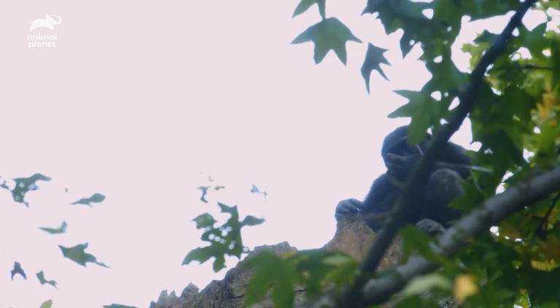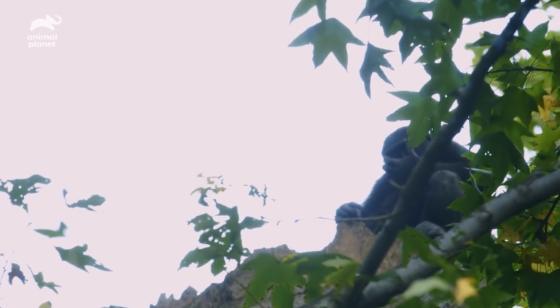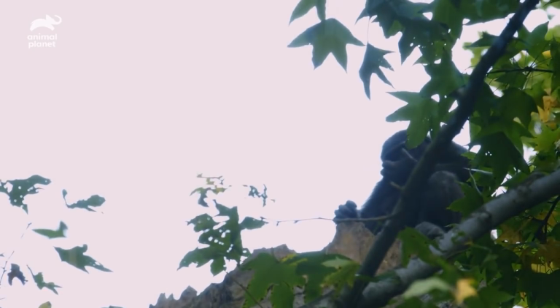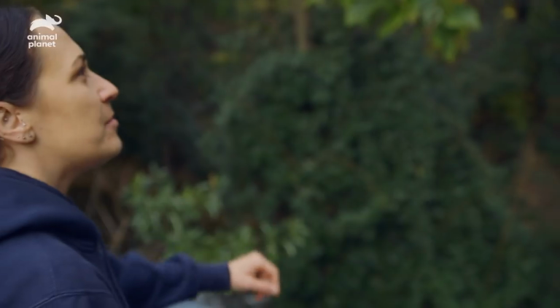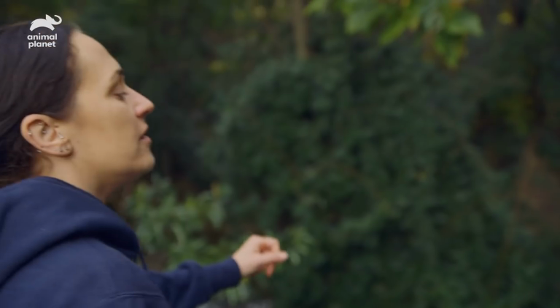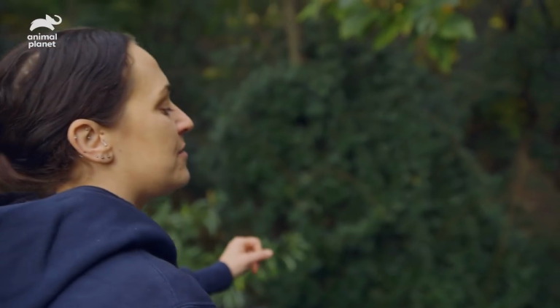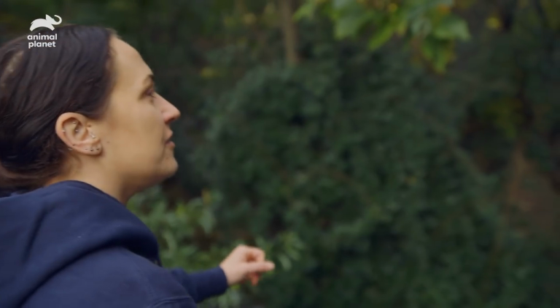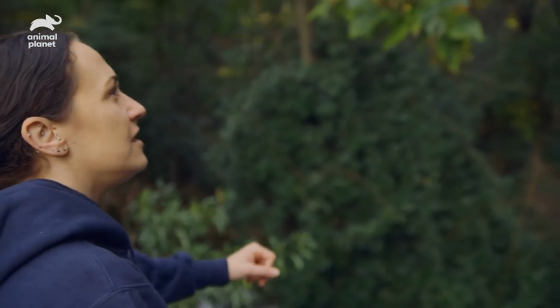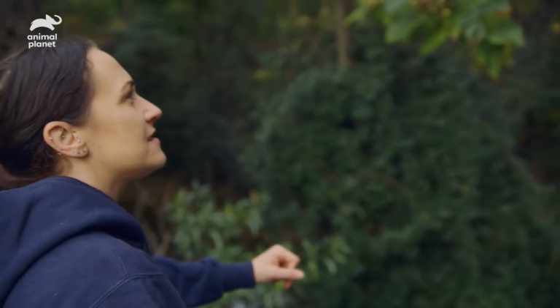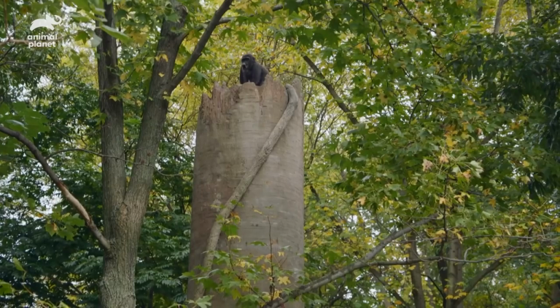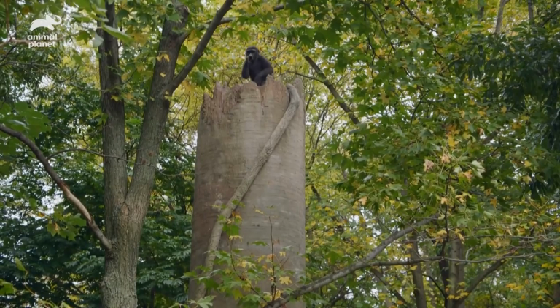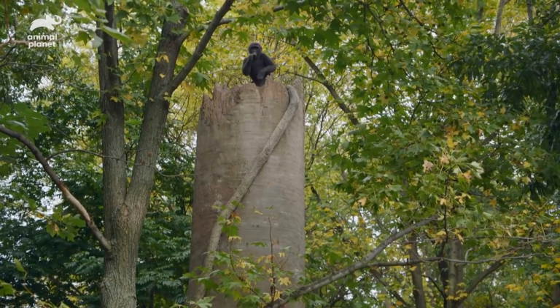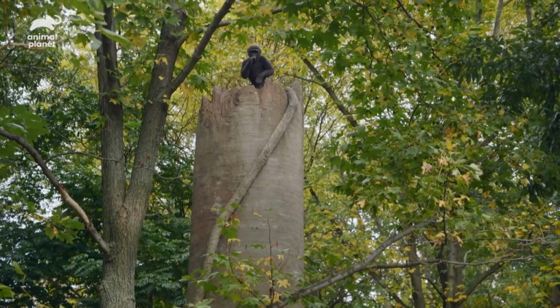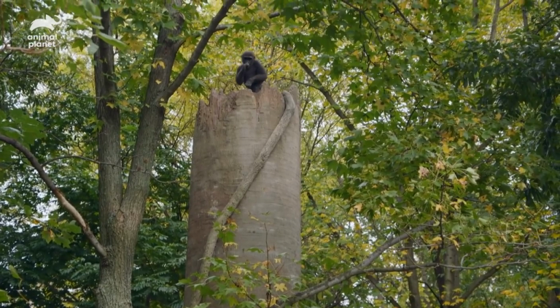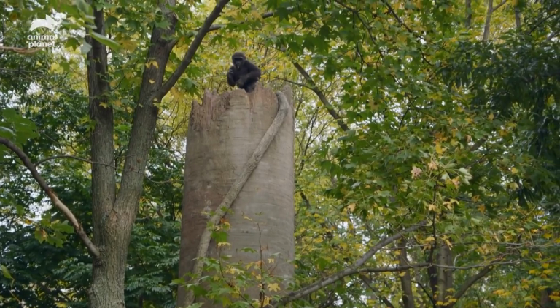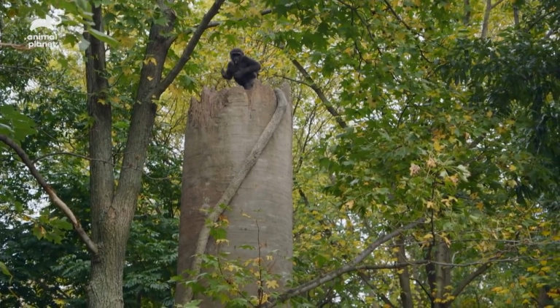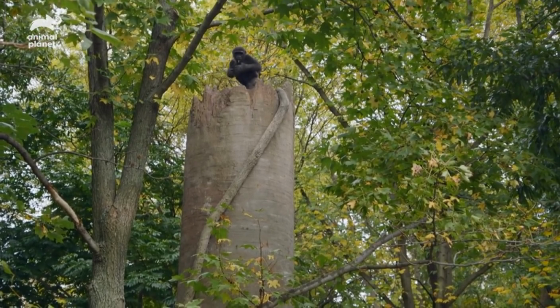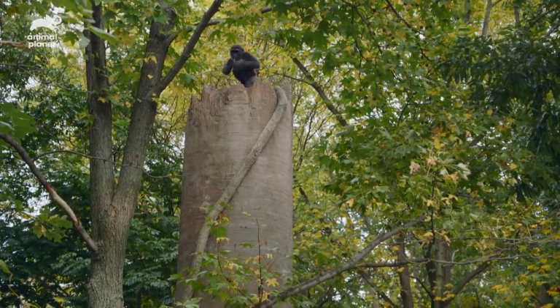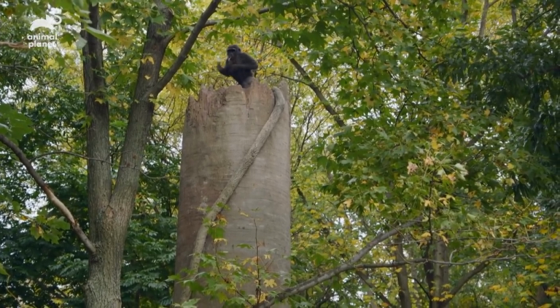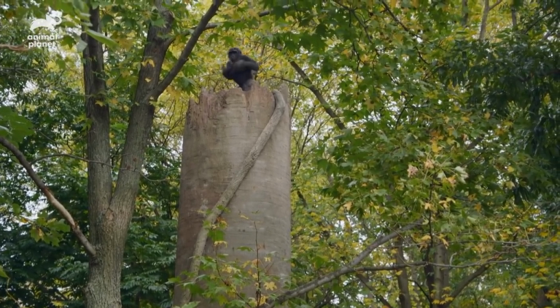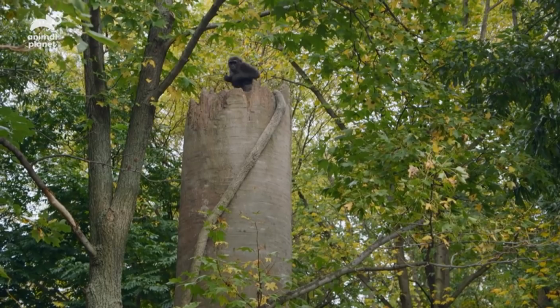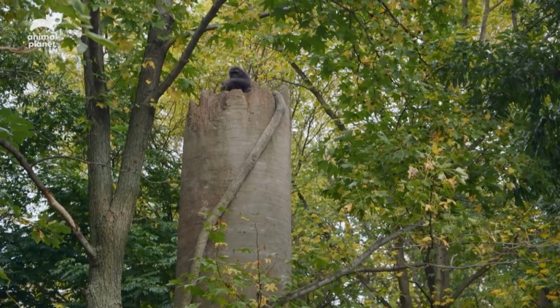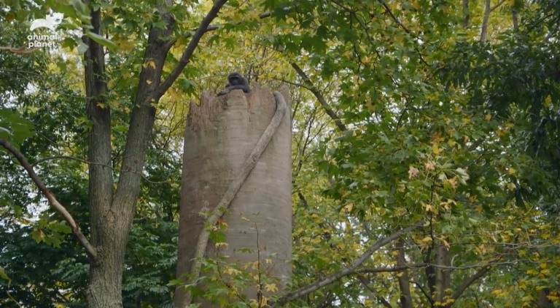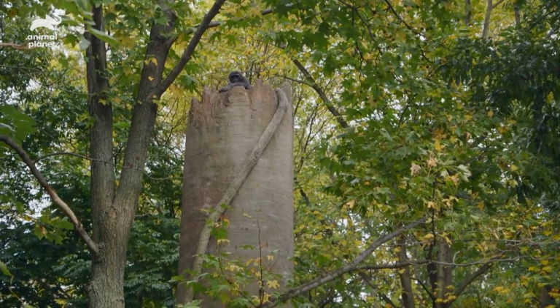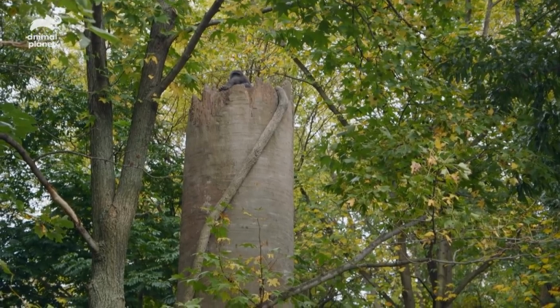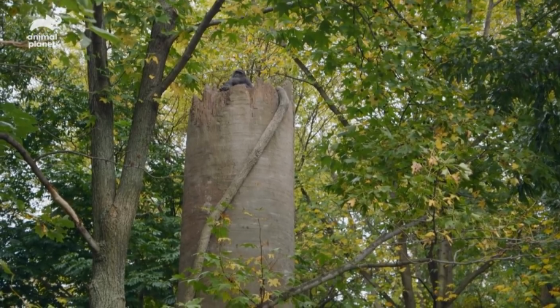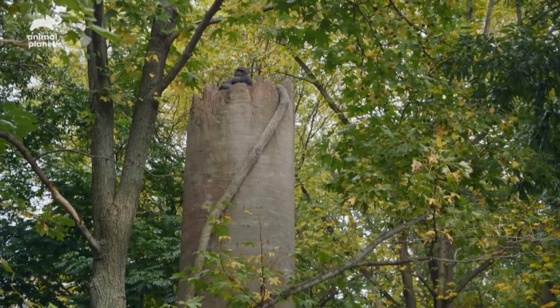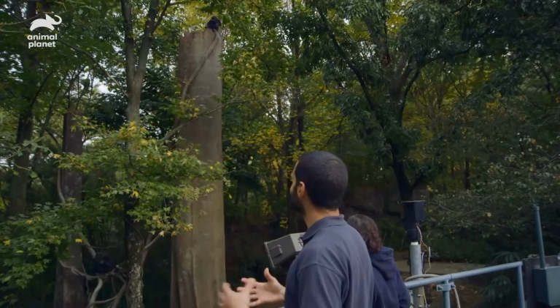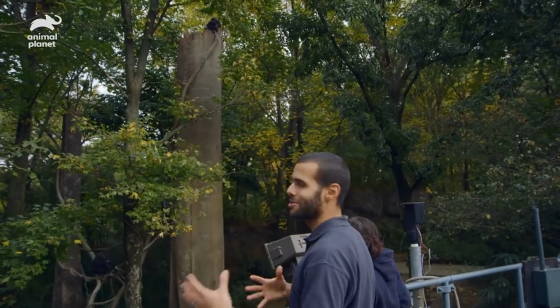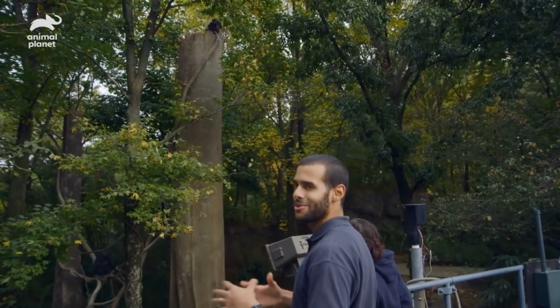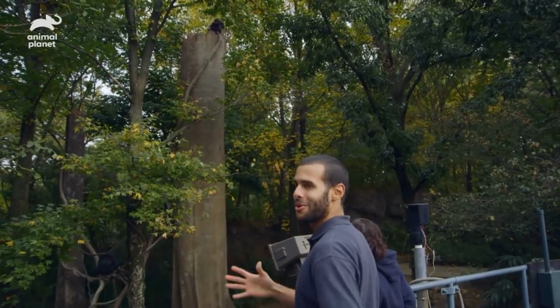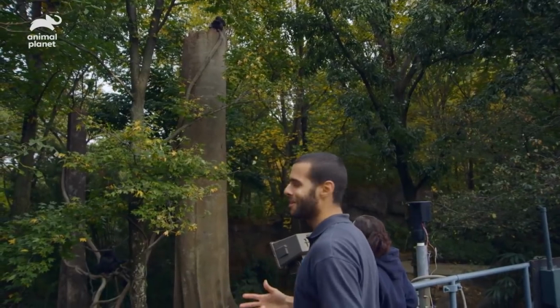Up top is Kamara — that's one of Ernie's two-year-old daughters. She's tough. That chest beat is like a little display movement; she sees us all up here and she doesn't know who you all are.